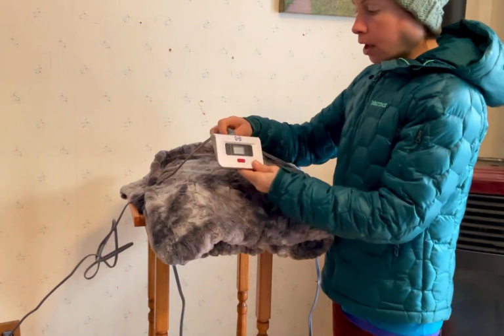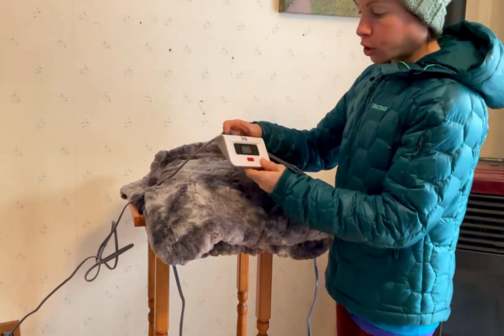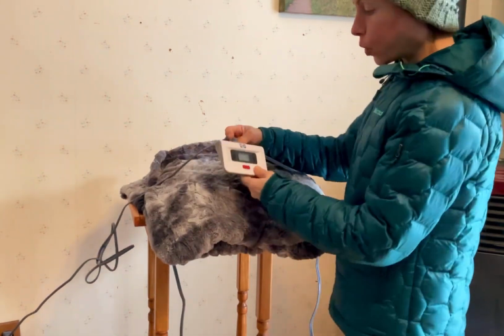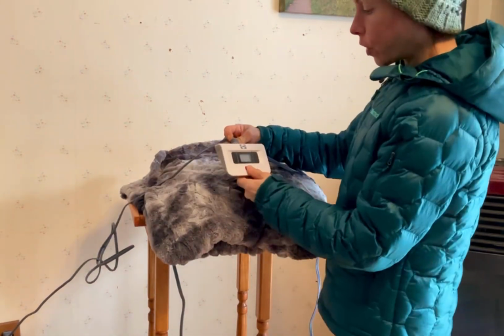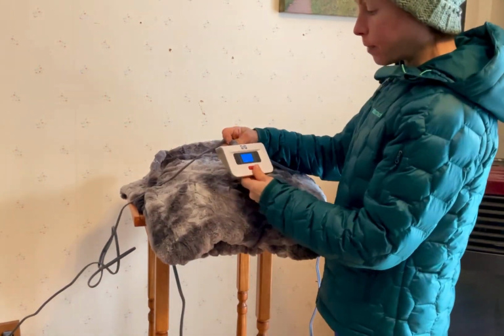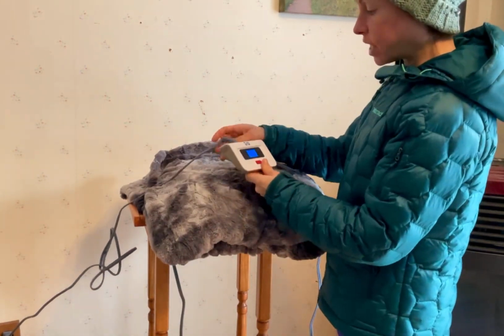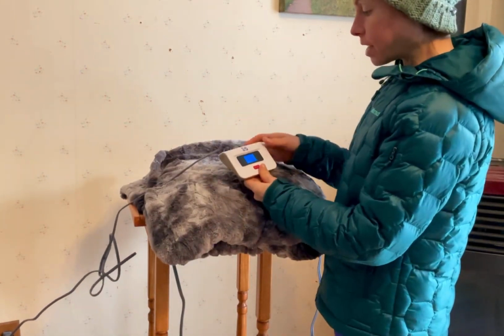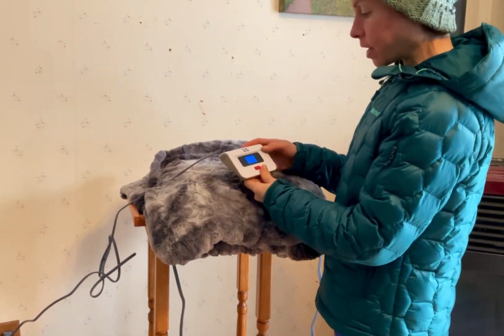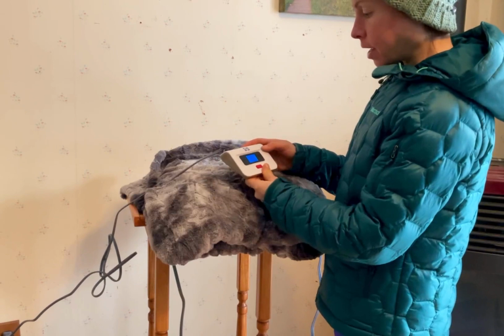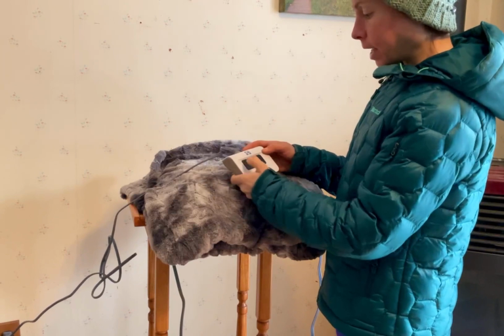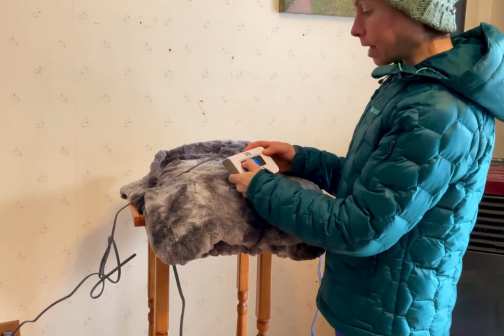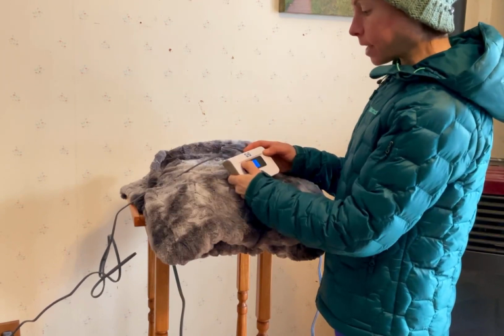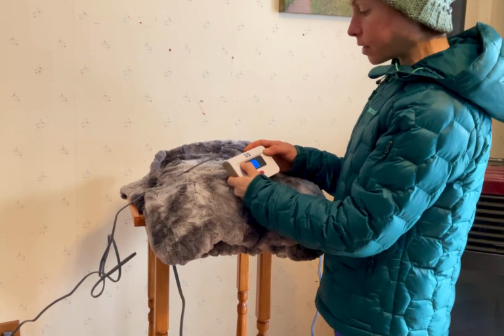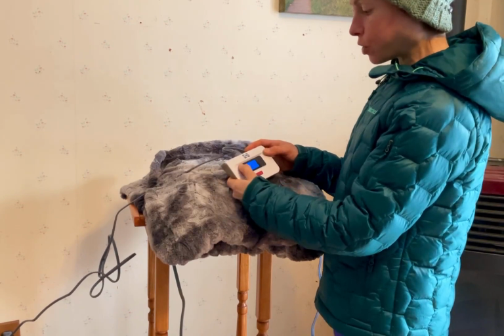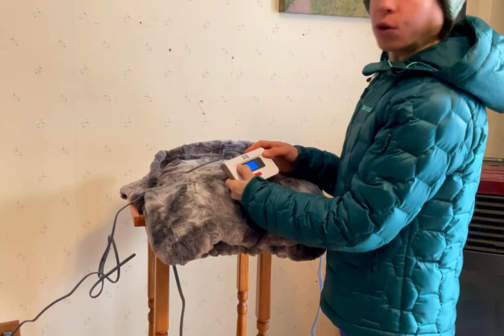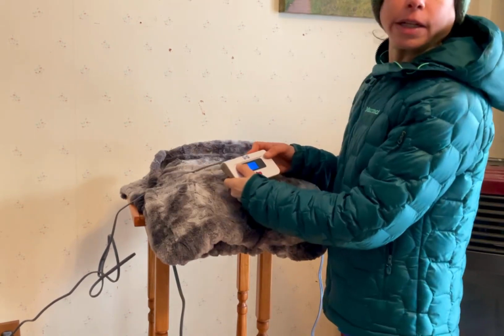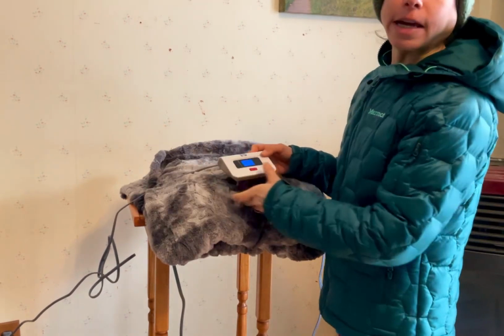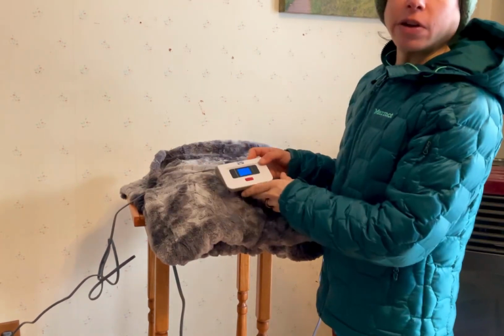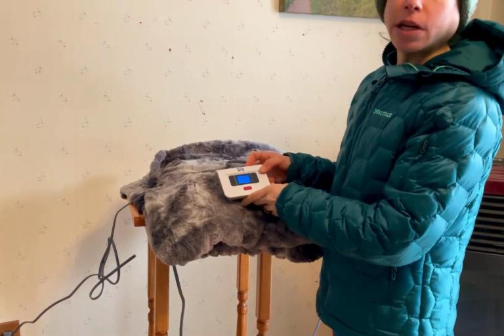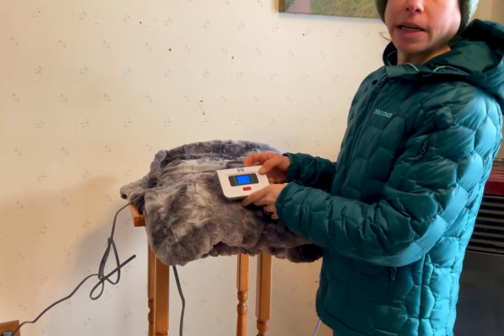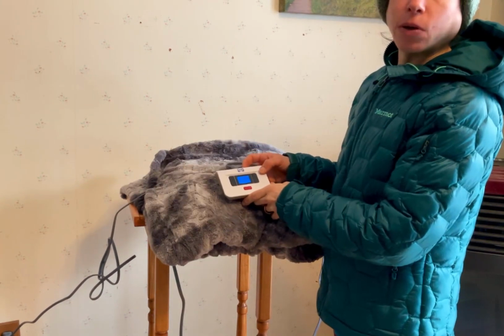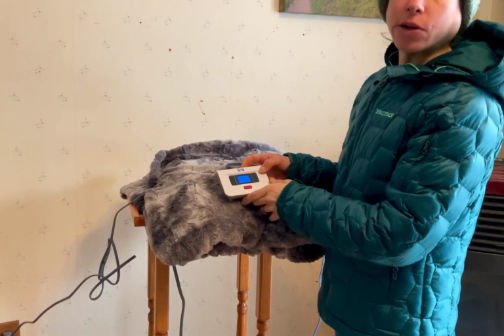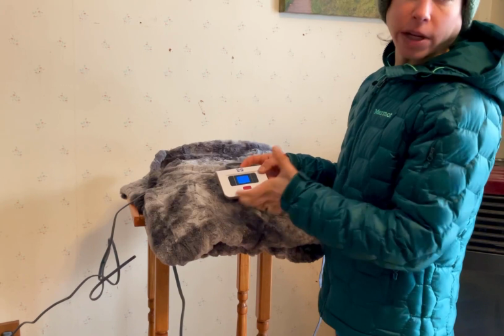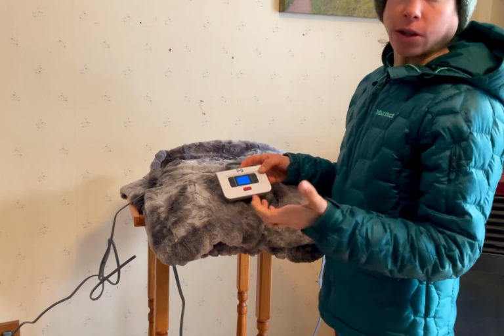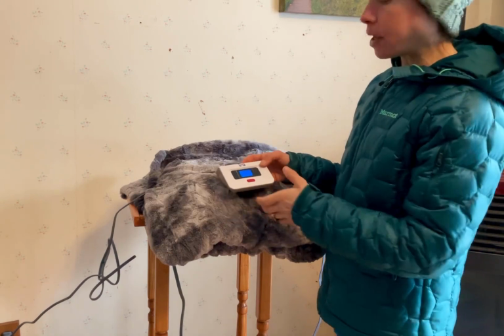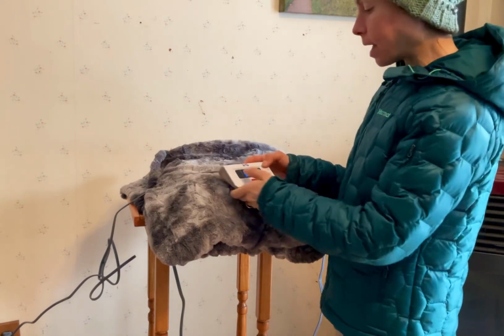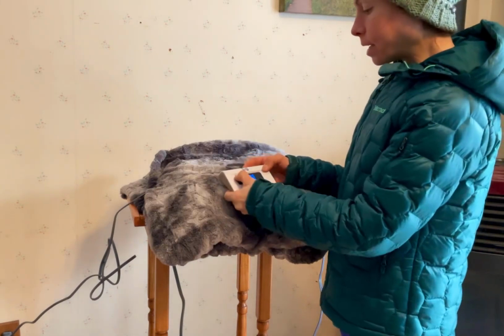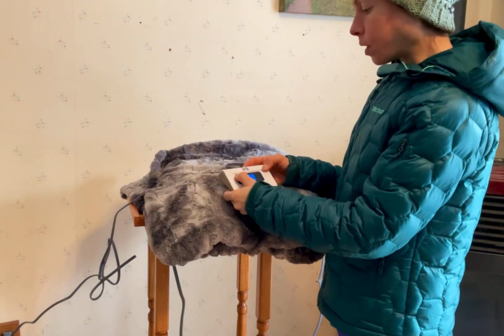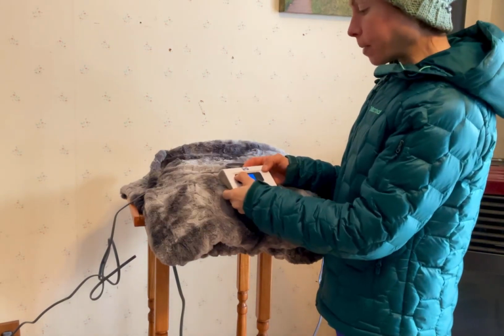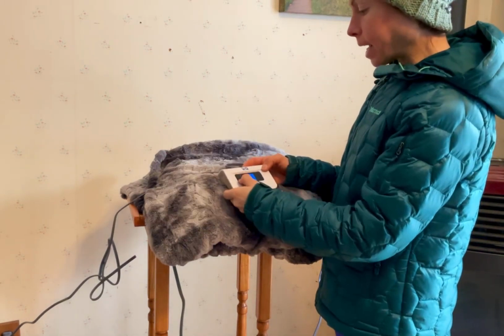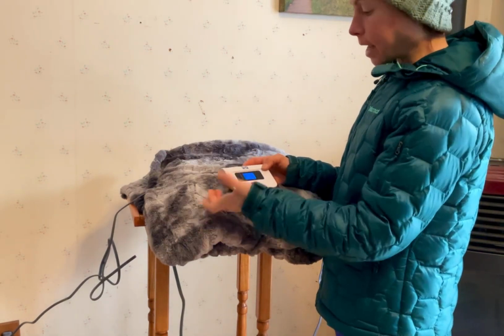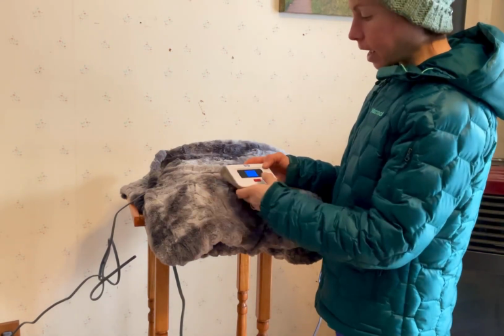On the controller here there are 10 different heat level settings, which is really nice. I have another heated blanket but it only has three — like a low, medium, high. This goes all the way up to 10, and 10 is high.